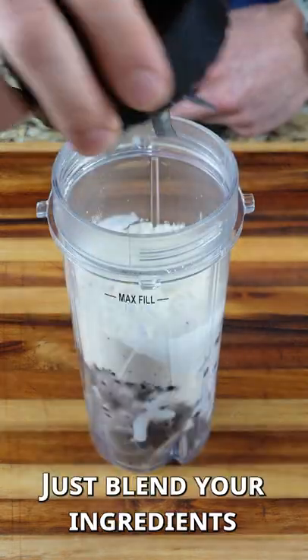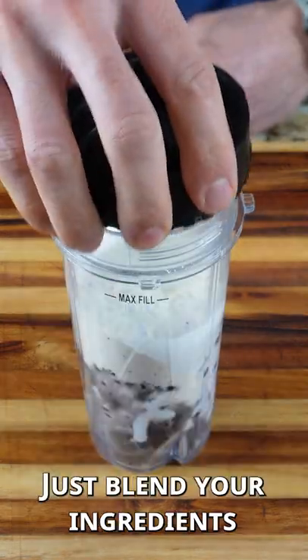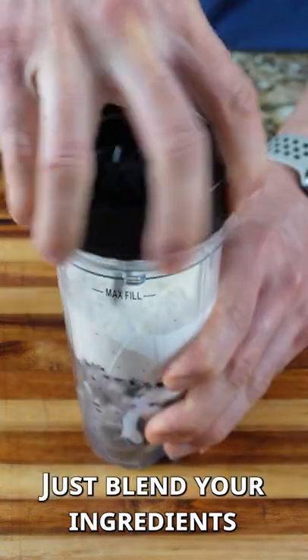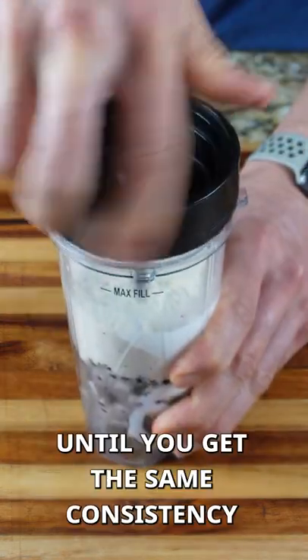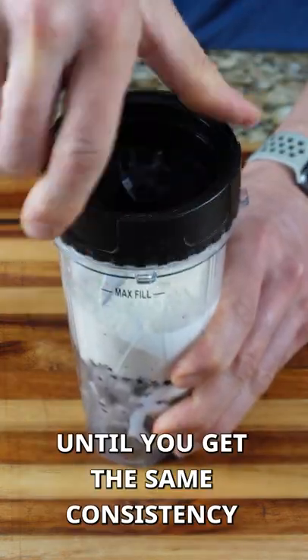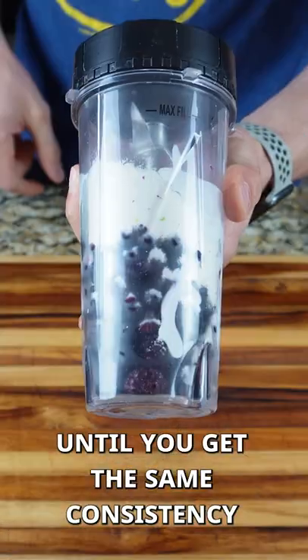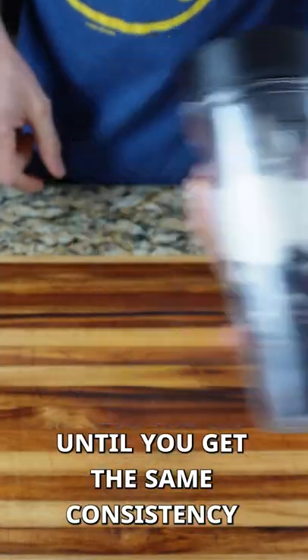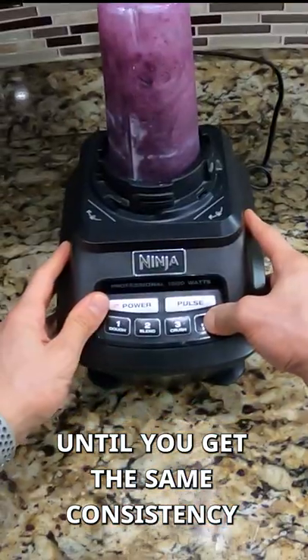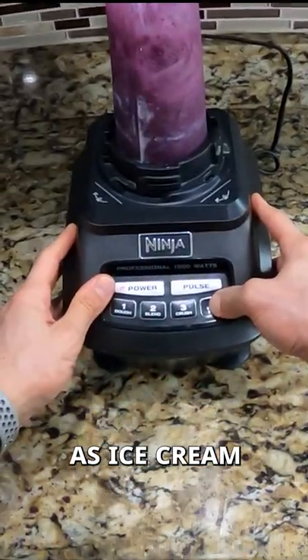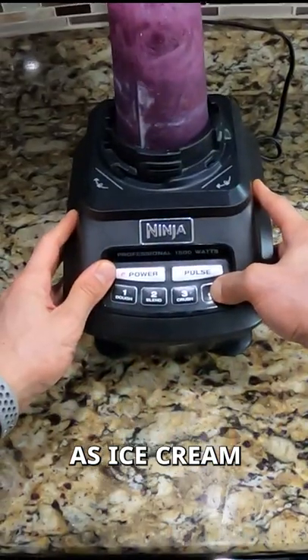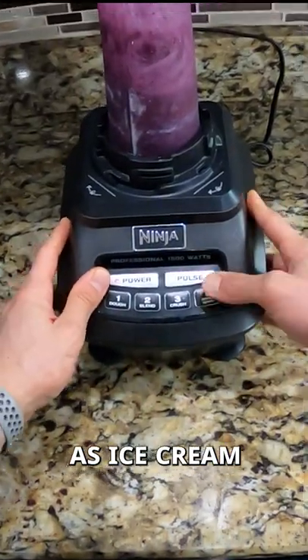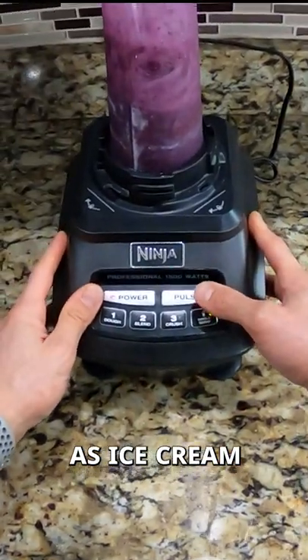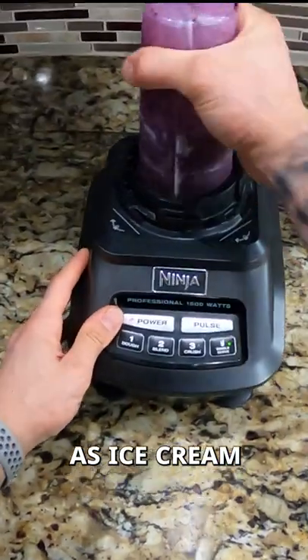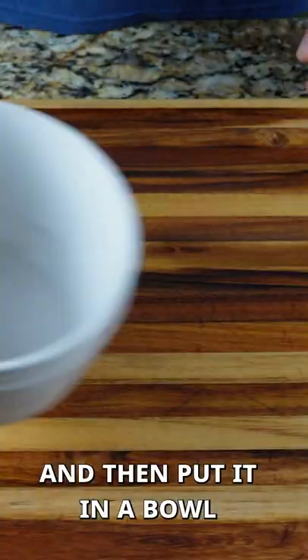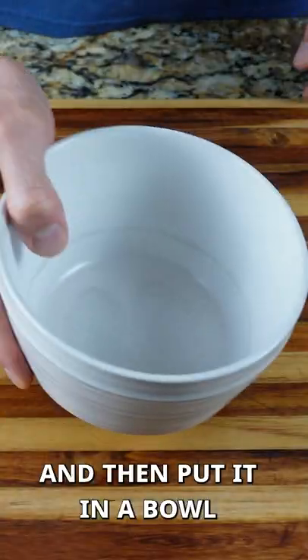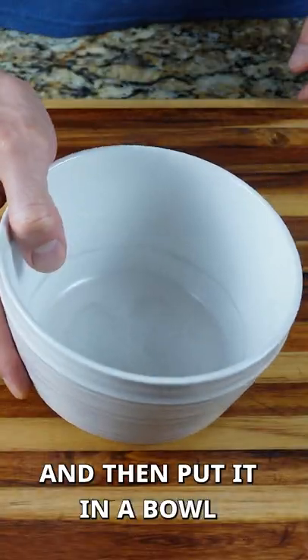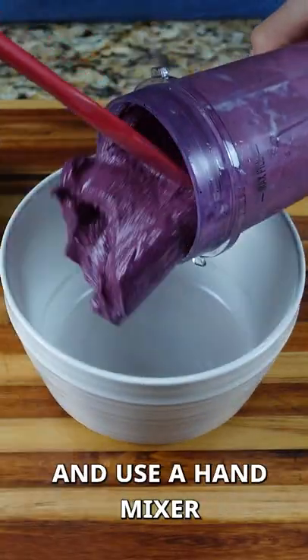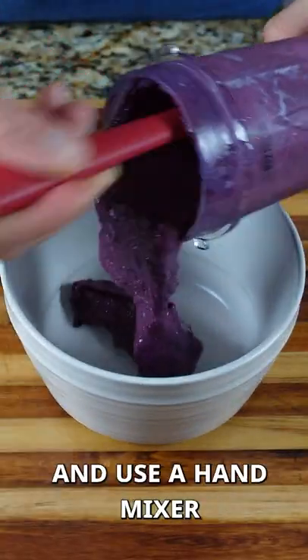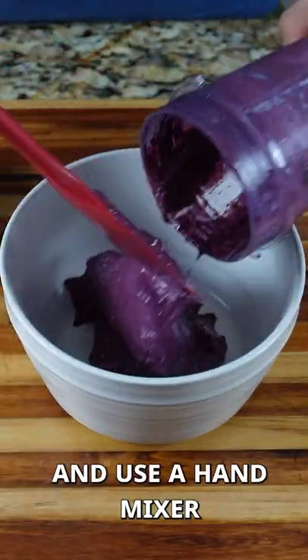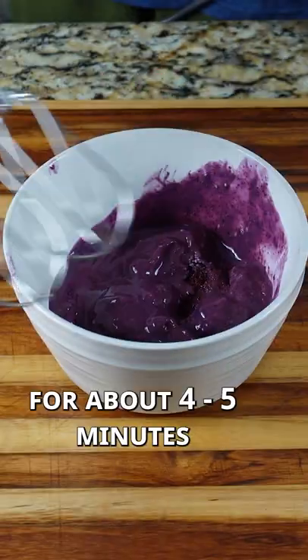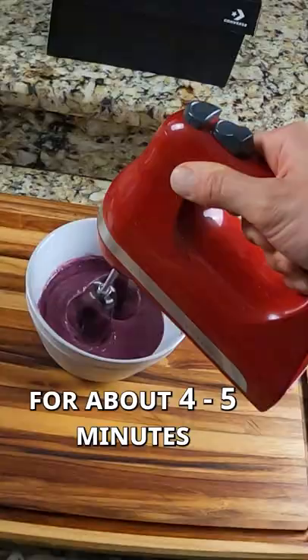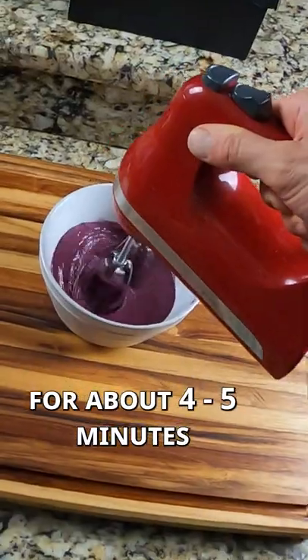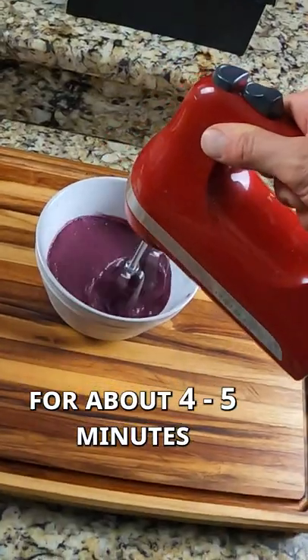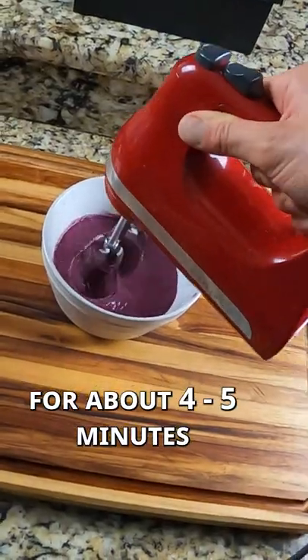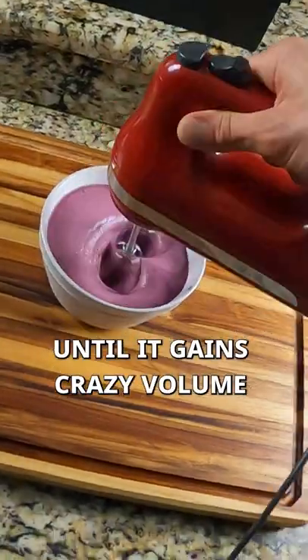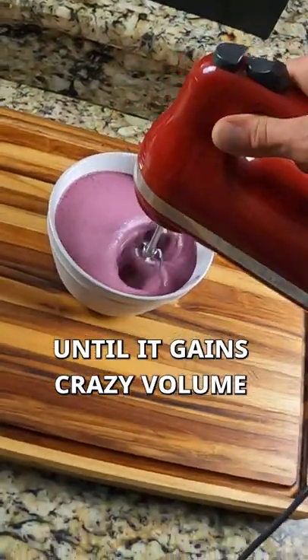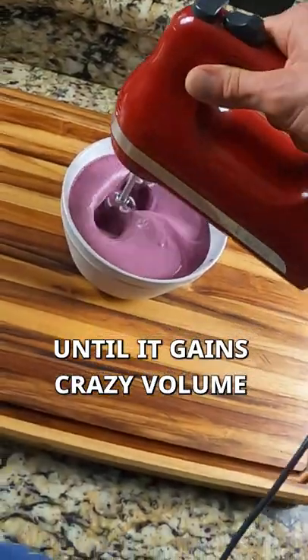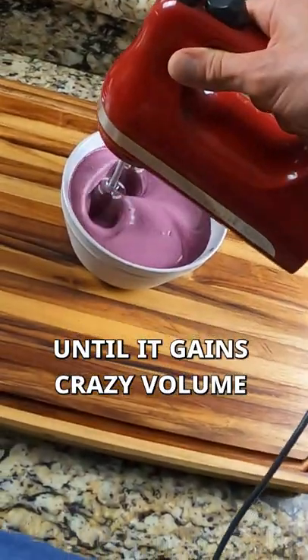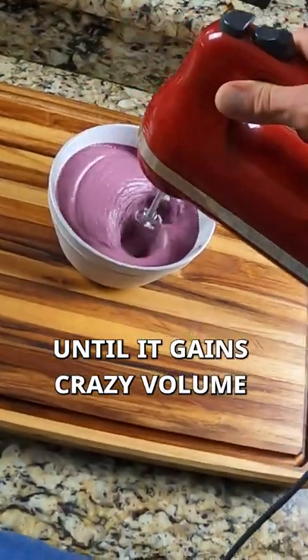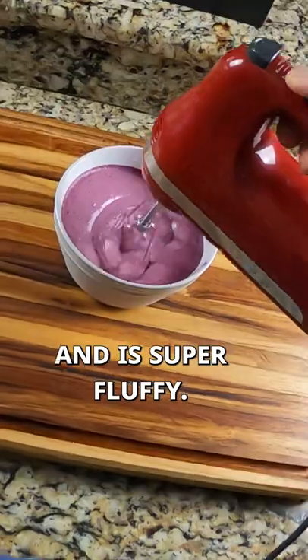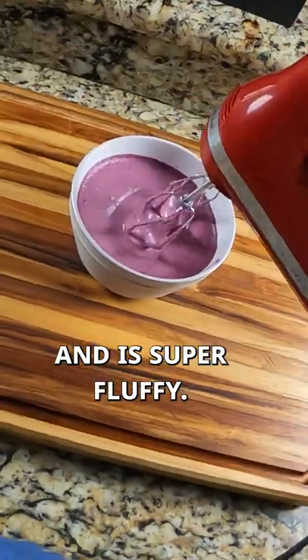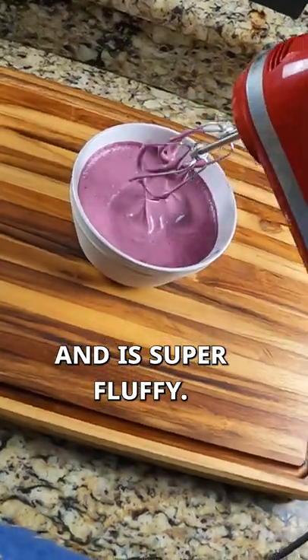Just blend your ingredients until you get the same consistency as ice cream, and then put it in a bowl and use a hand mixer for about four to five minutes until it gains crazy volume and is super fluffy.